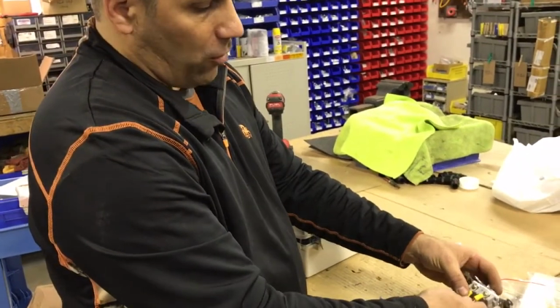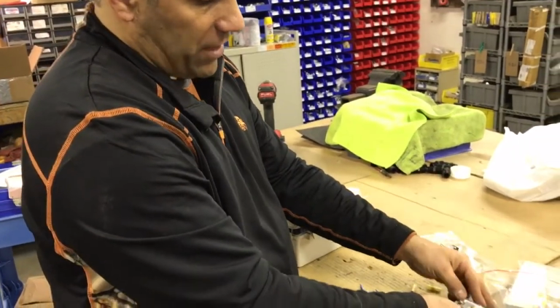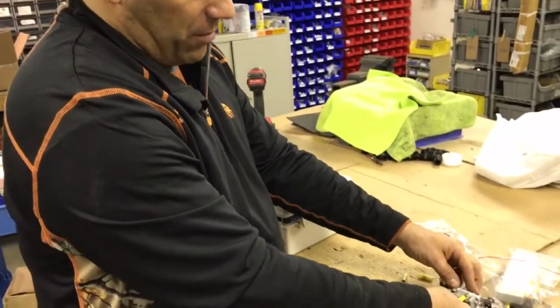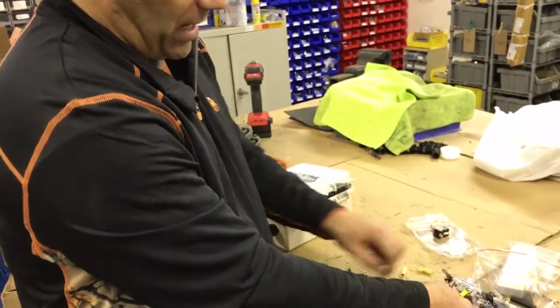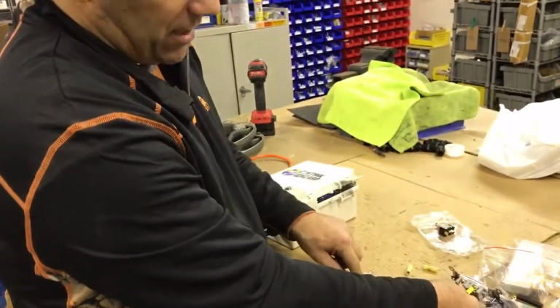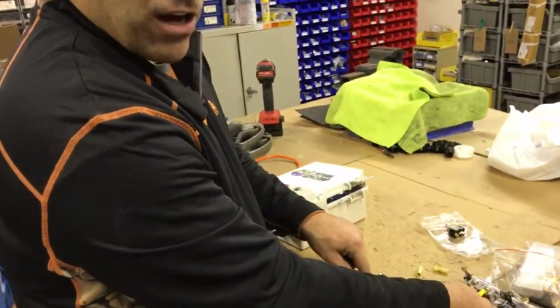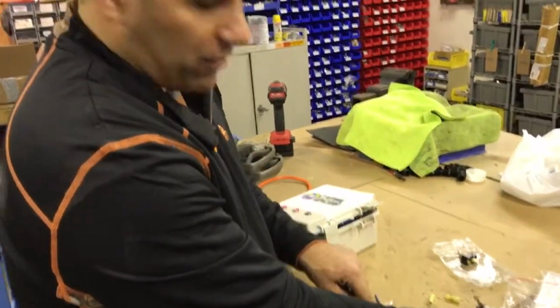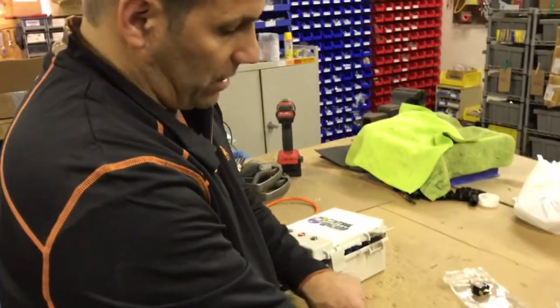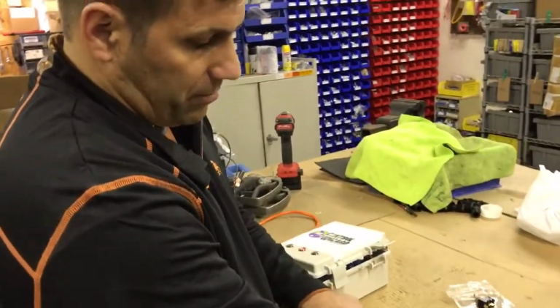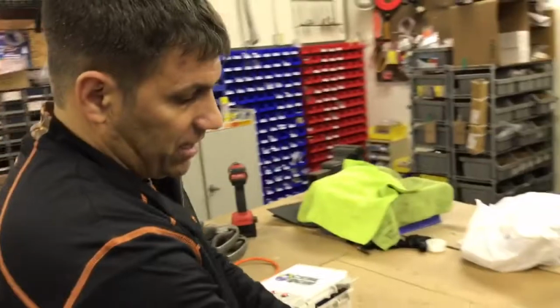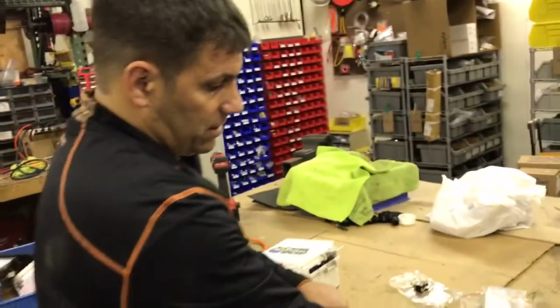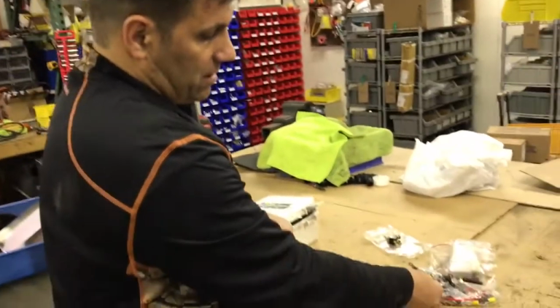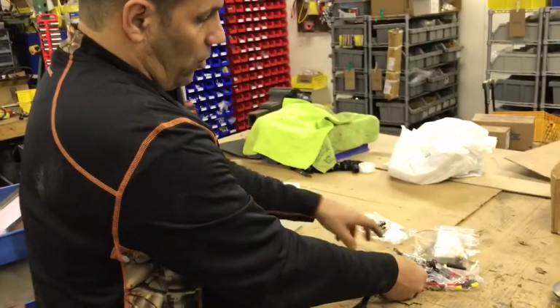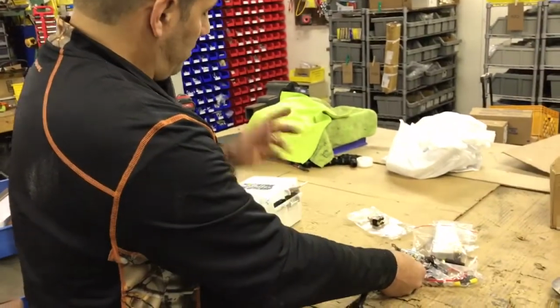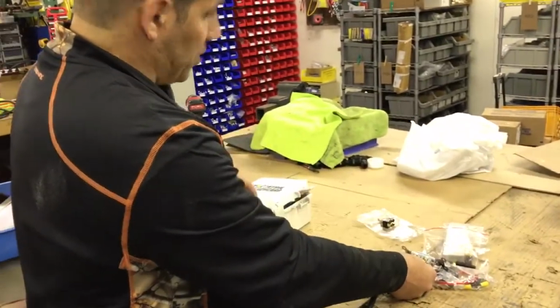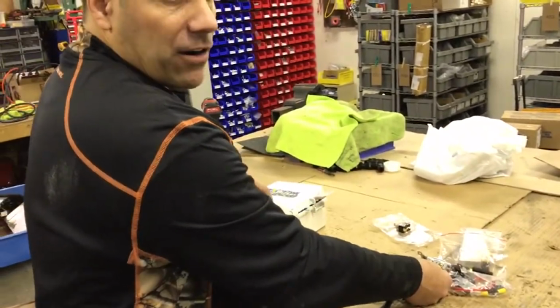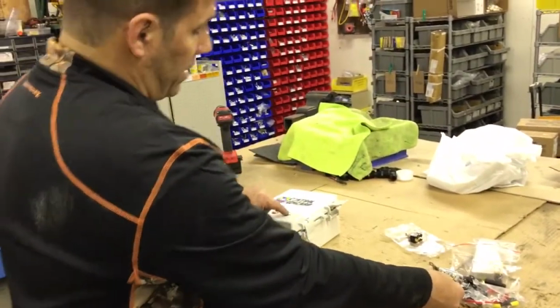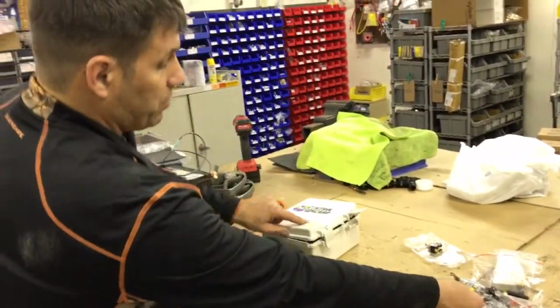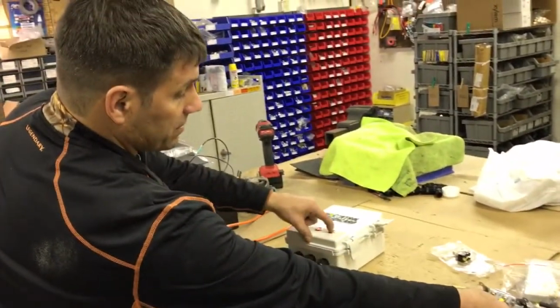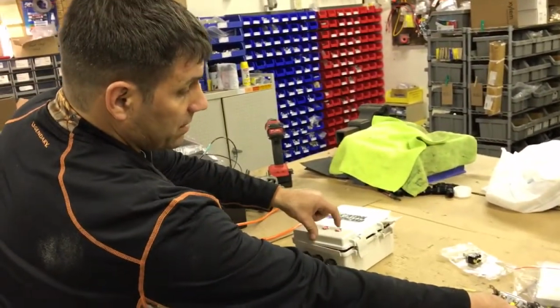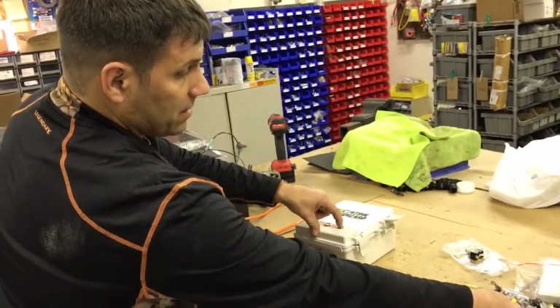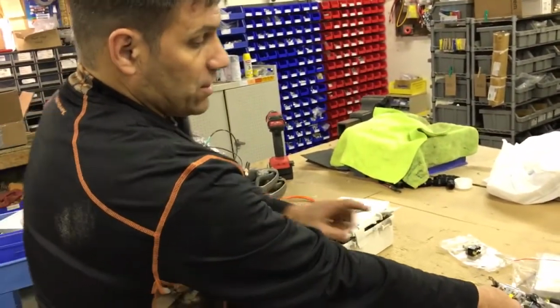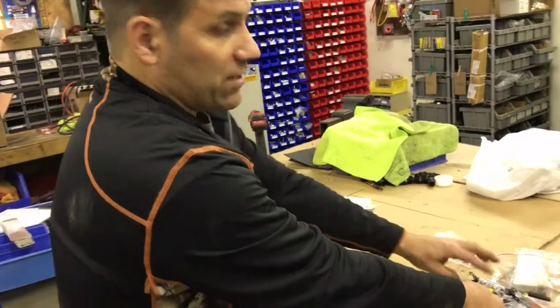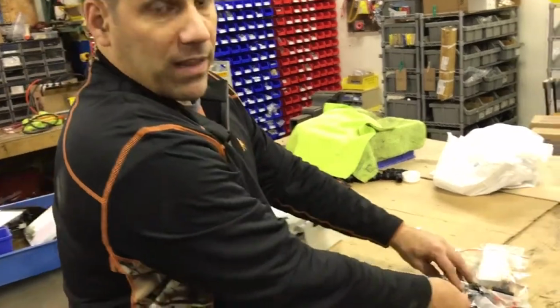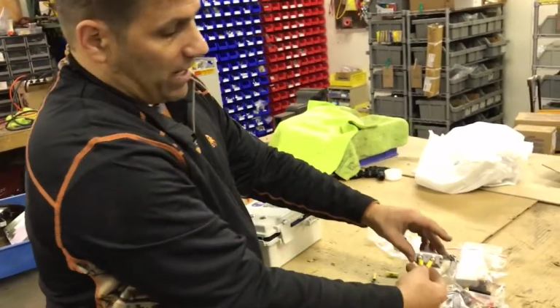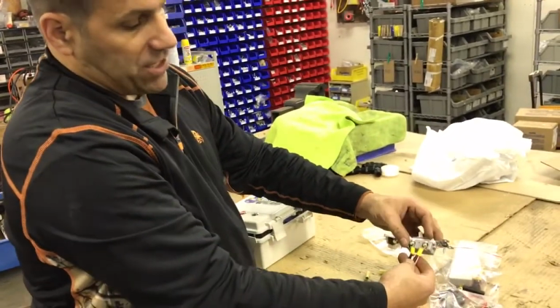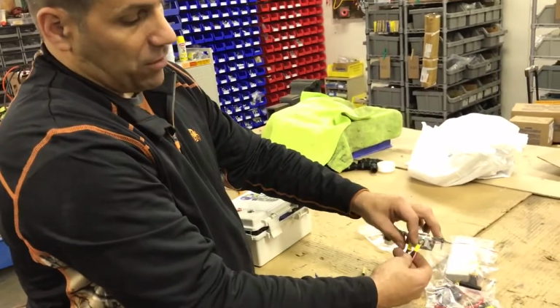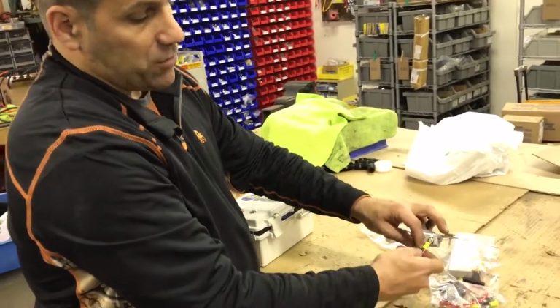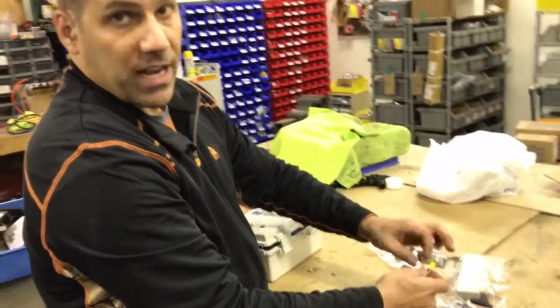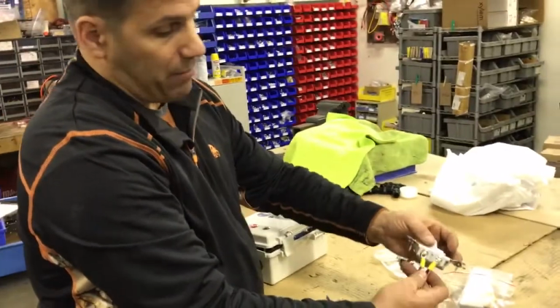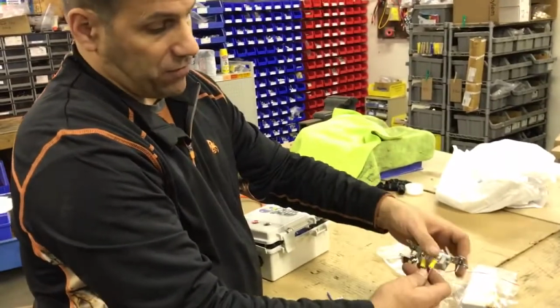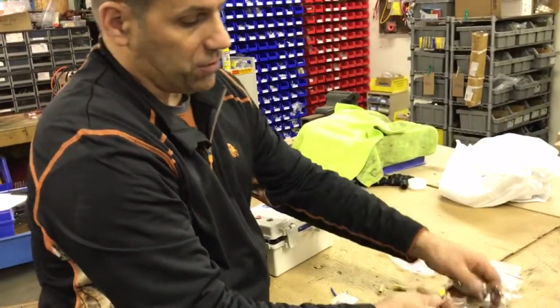Or if I use the remote, I could turn it on and off with the remote — actually the B channel. Or I could turn it on and off right here with the push button. So basically what we're doing is we're creating a bypass for the switch.